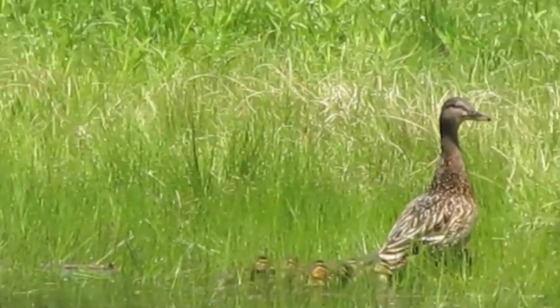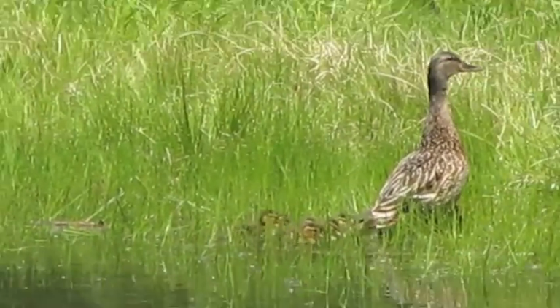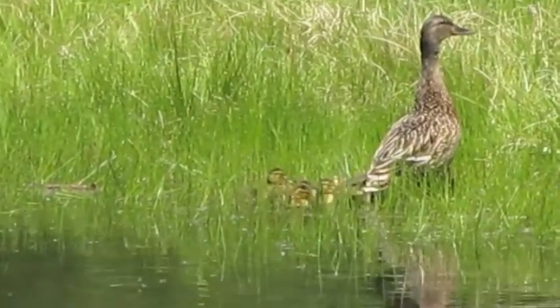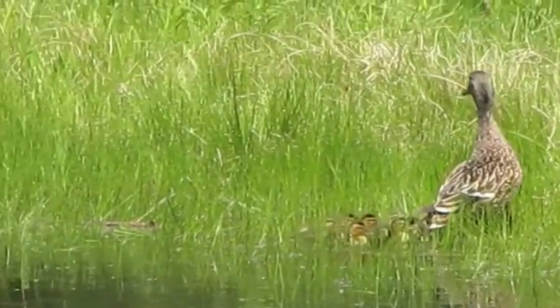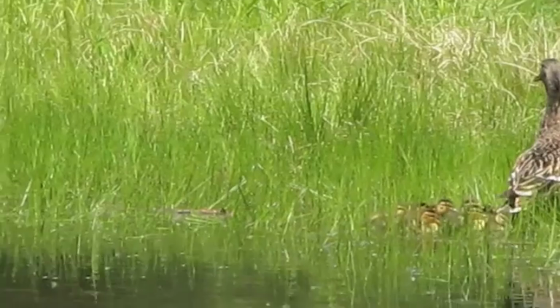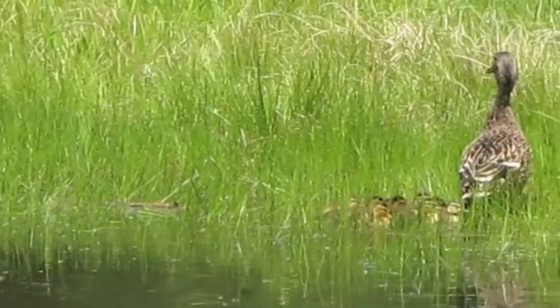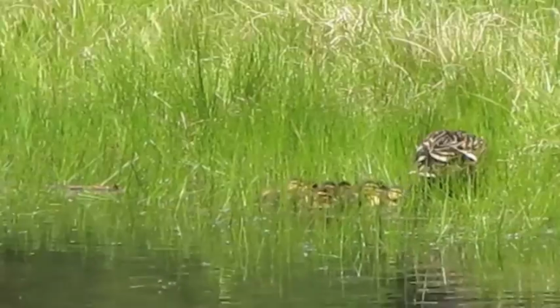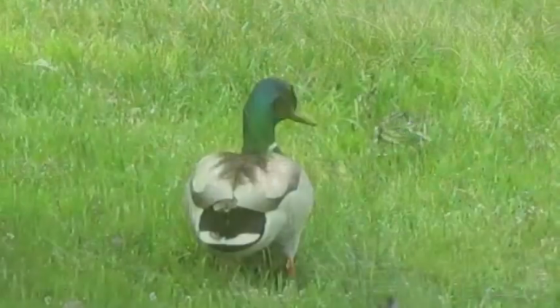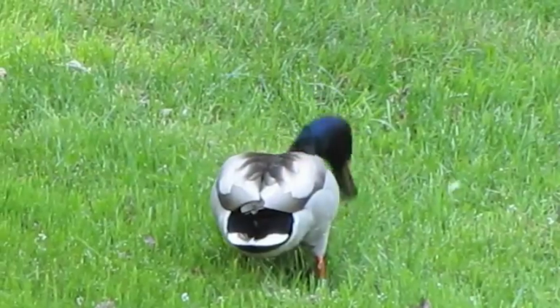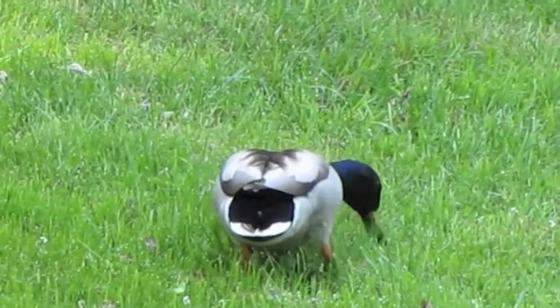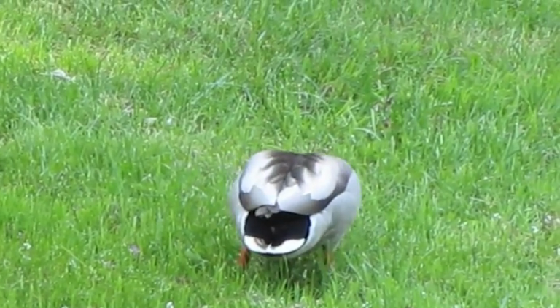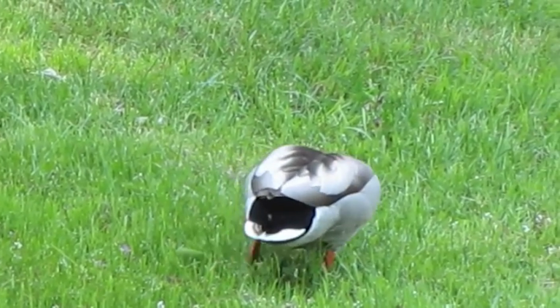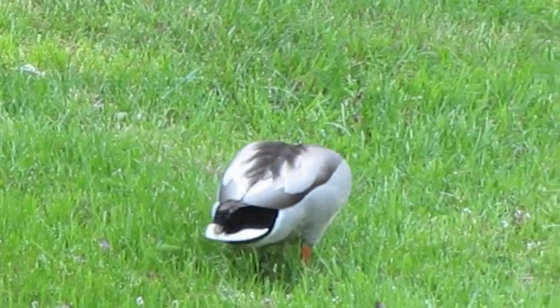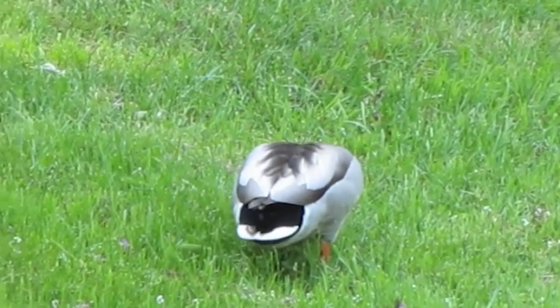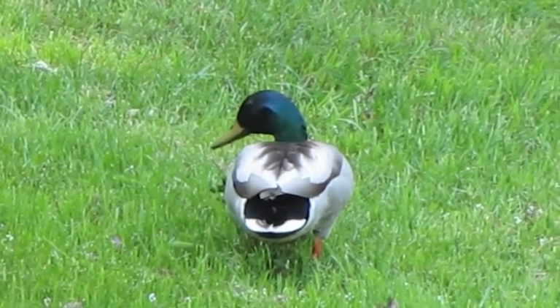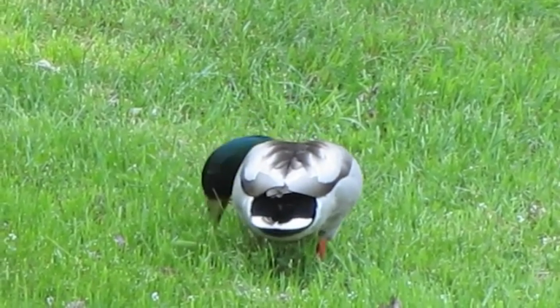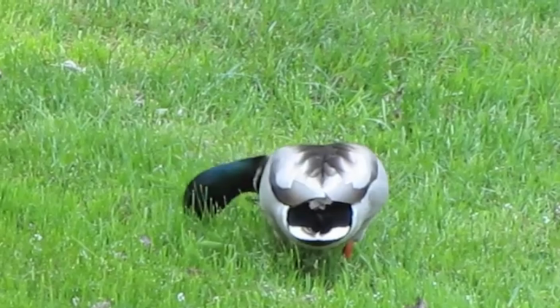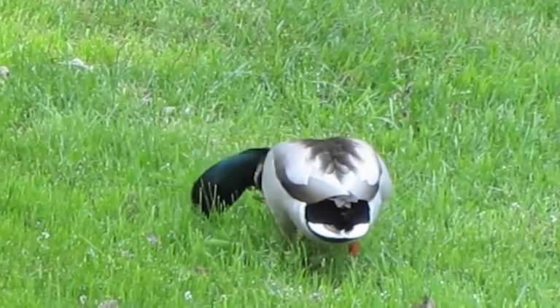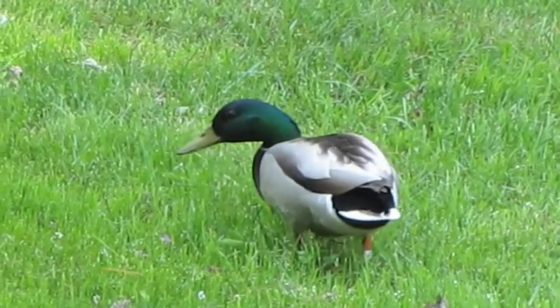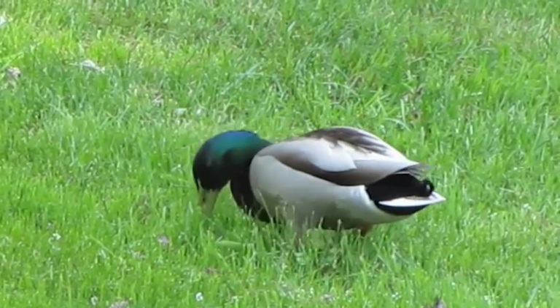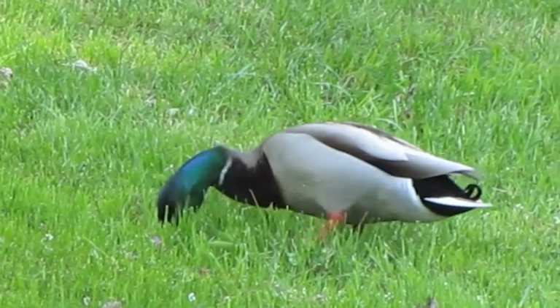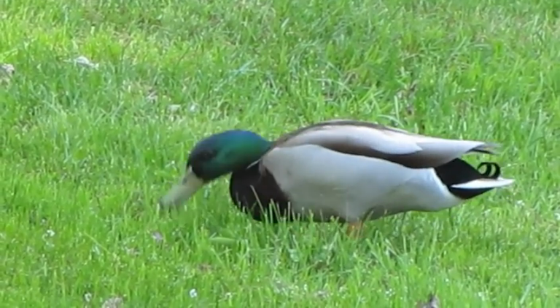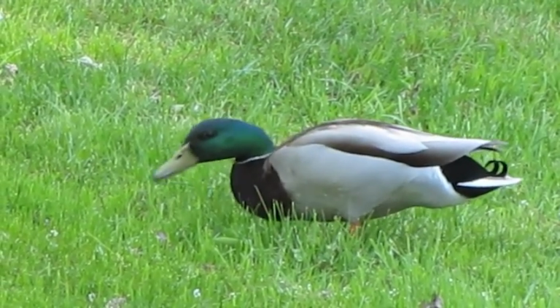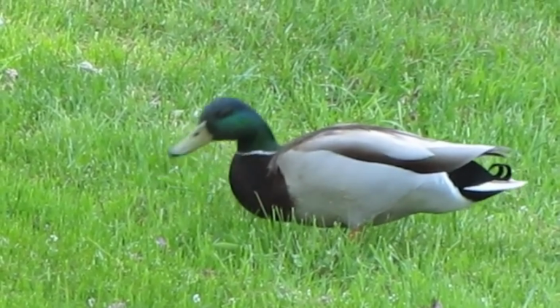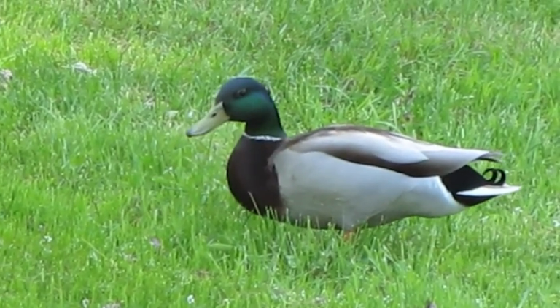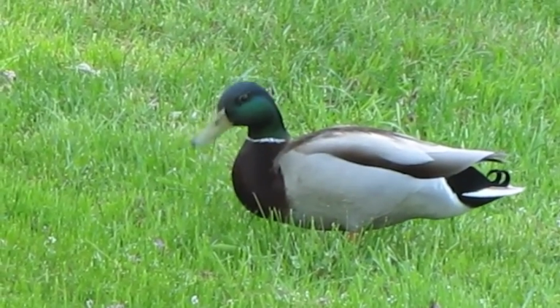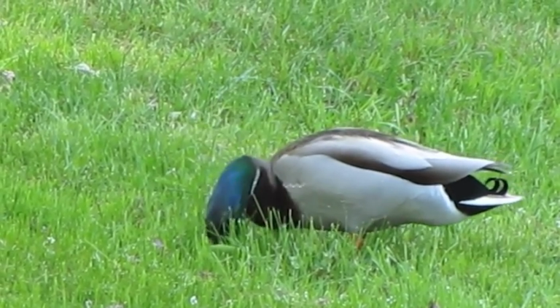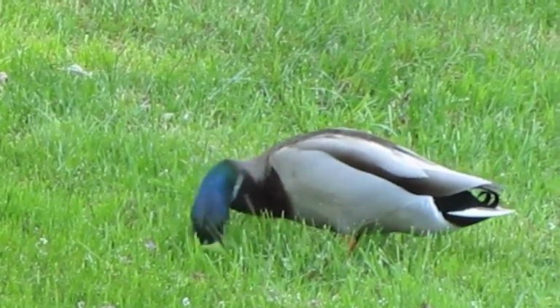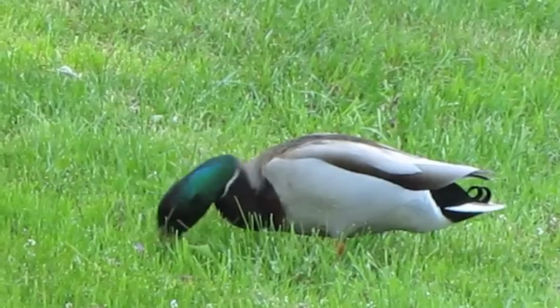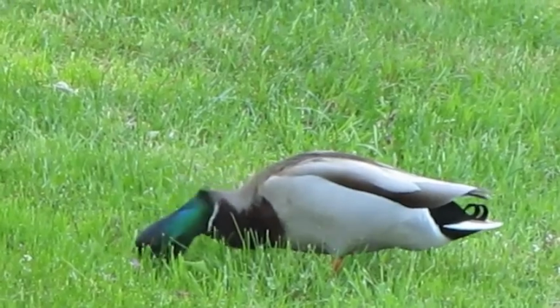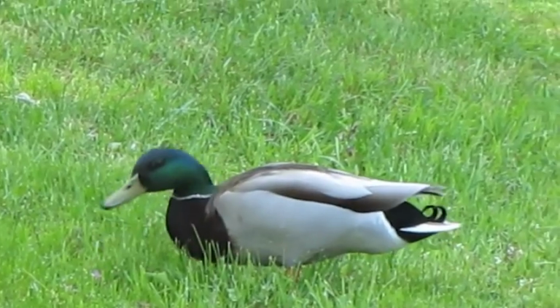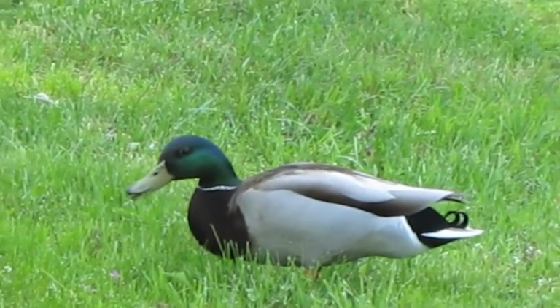There they are. There they are — day one. I don't want to bring my camera up this time. This is the proud papa, we believe. He's hanging around right in the same area.